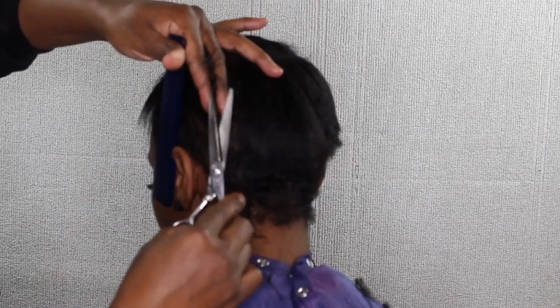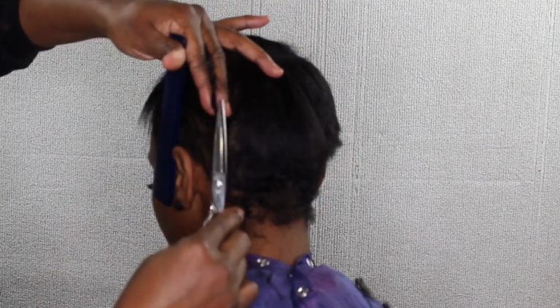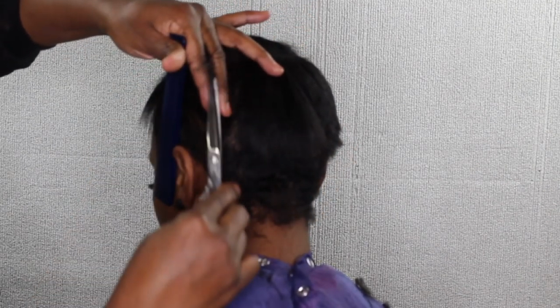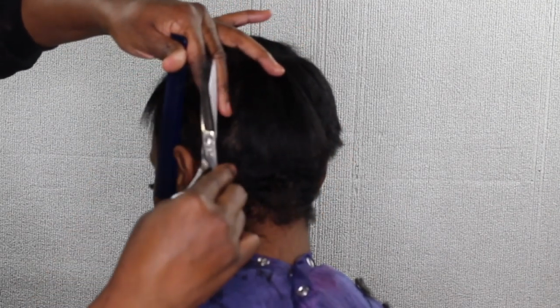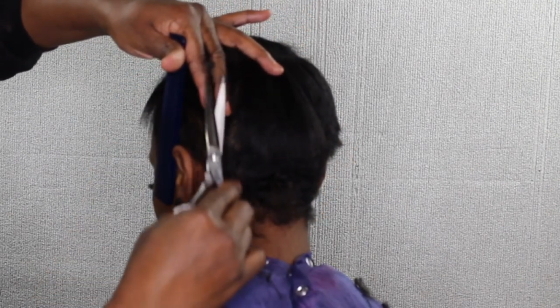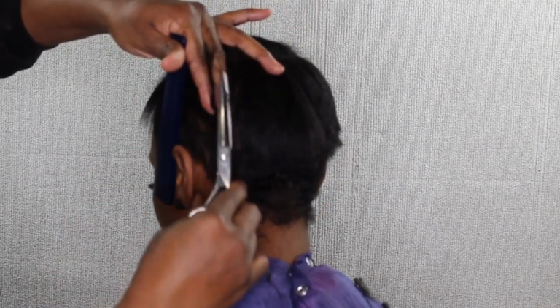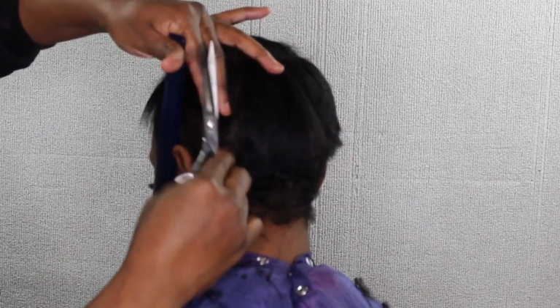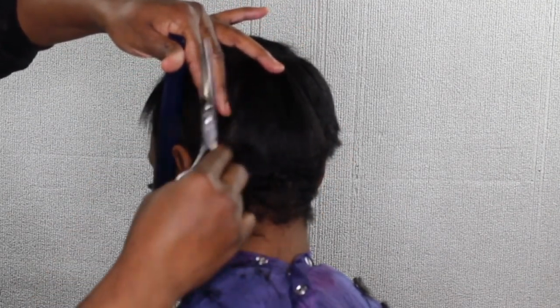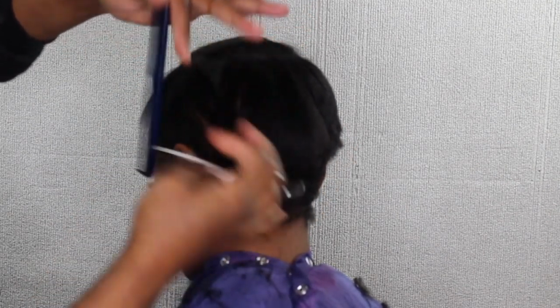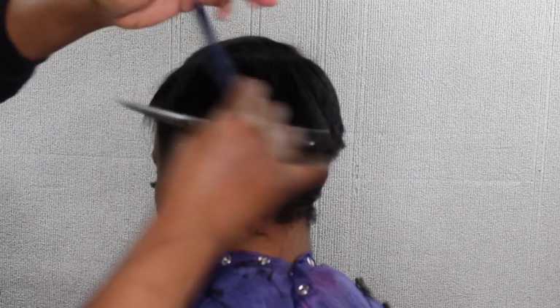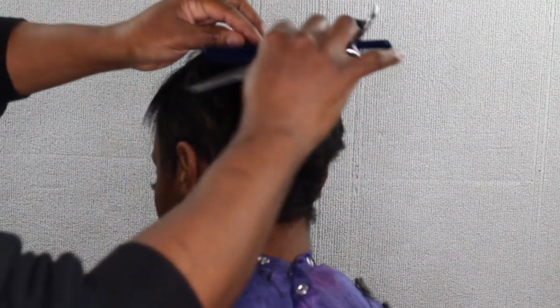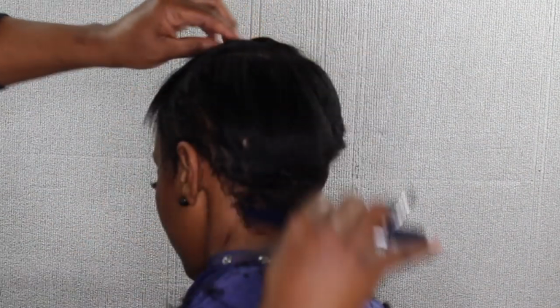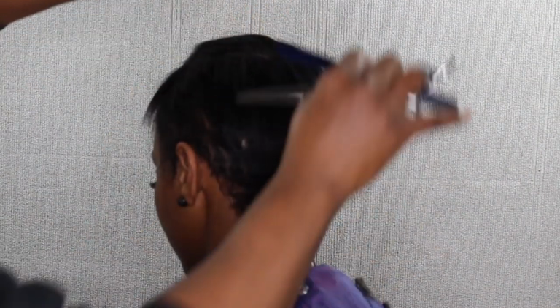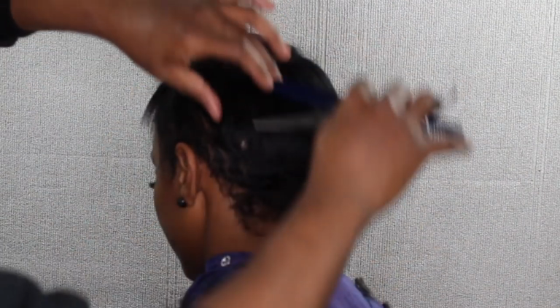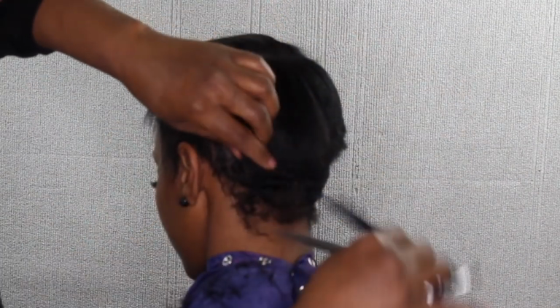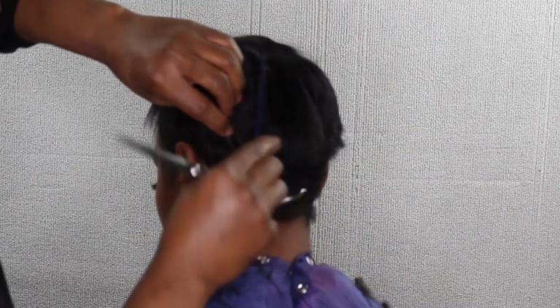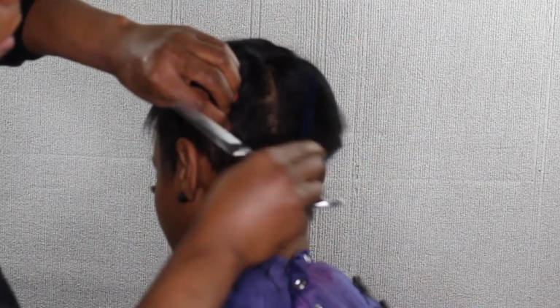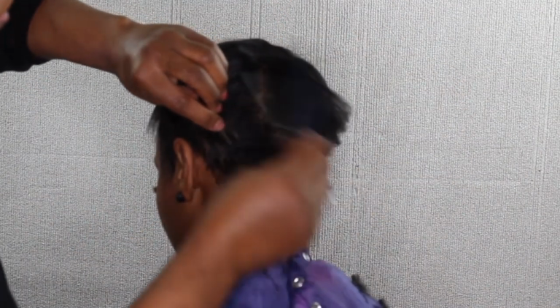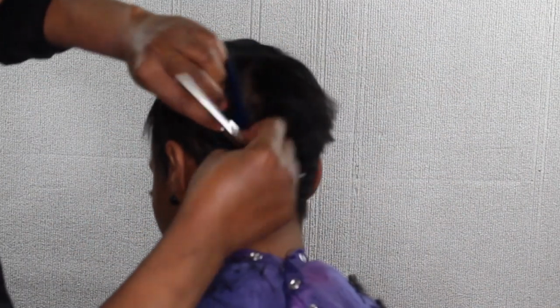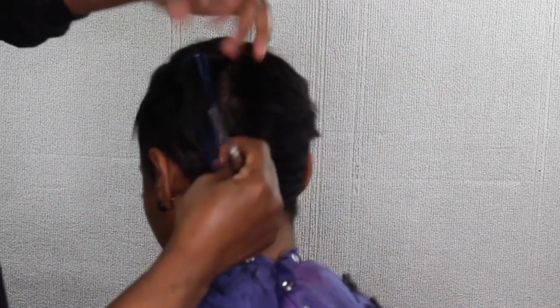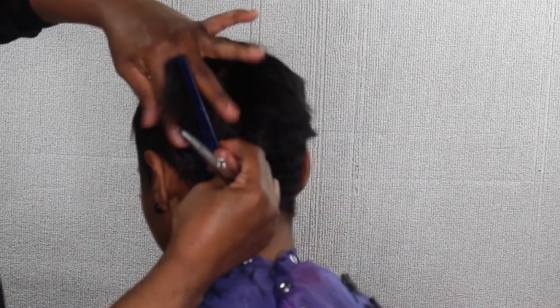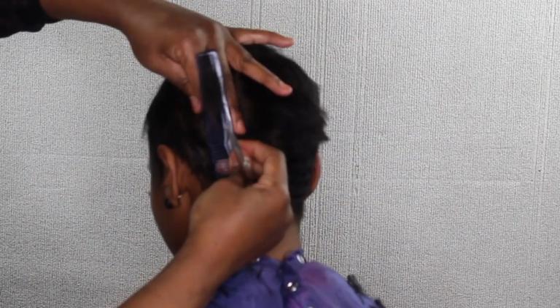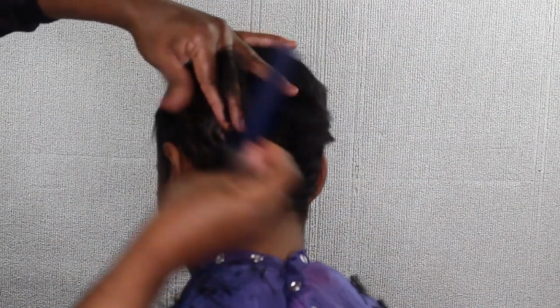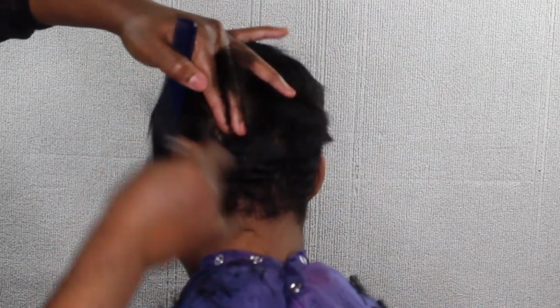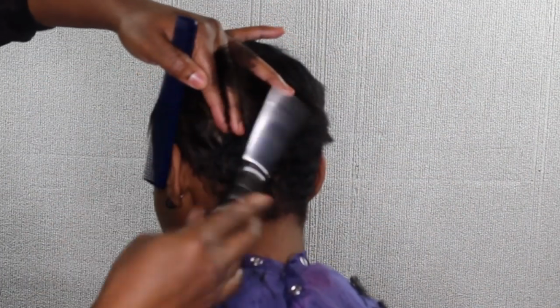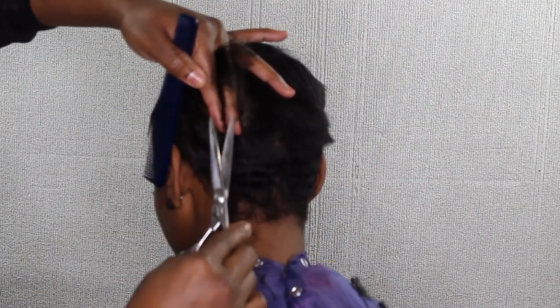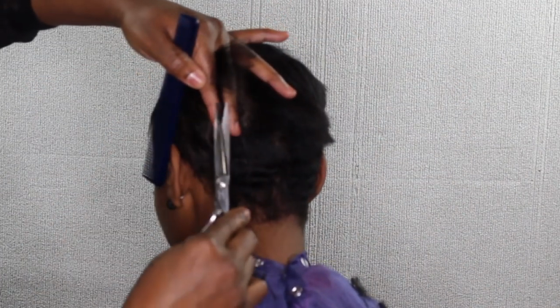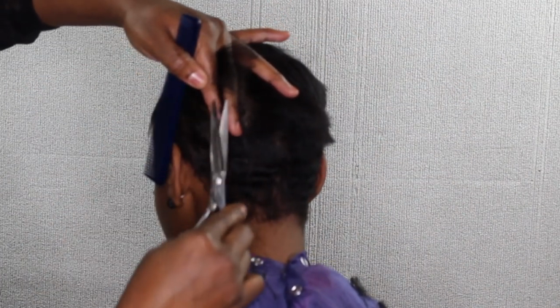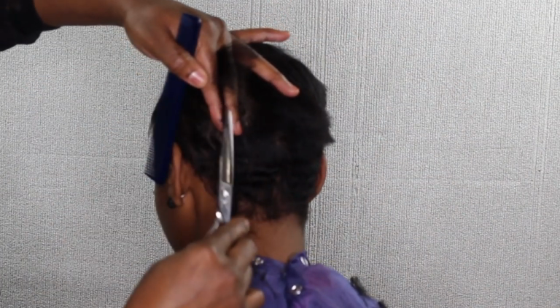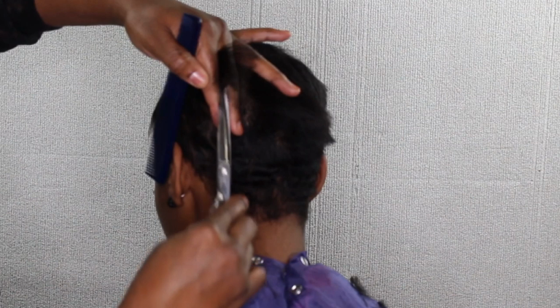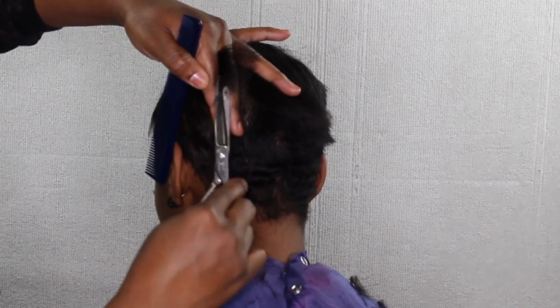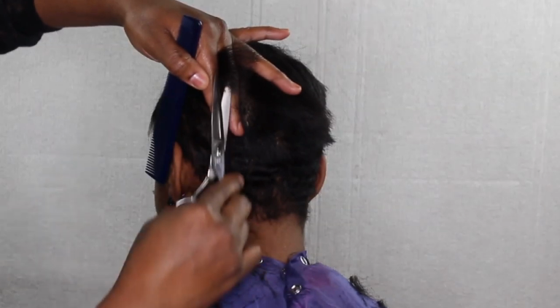At the top section, we went in with a U-part, so the top of her hair is sectioned off into a U-part.